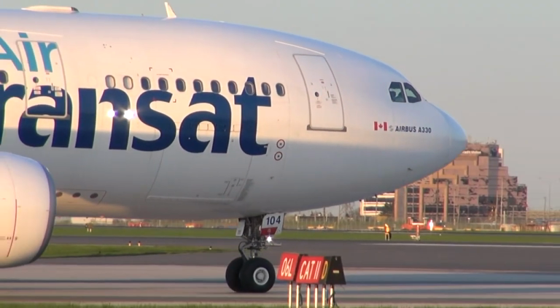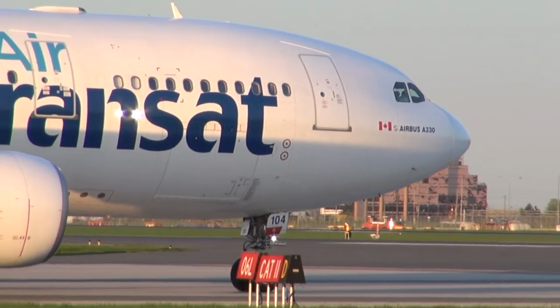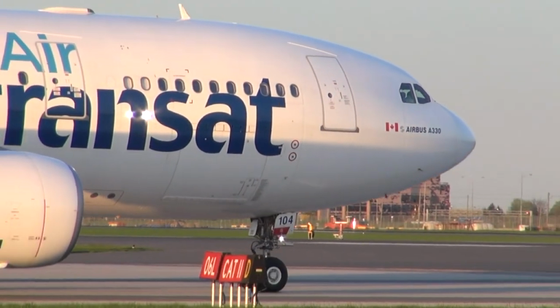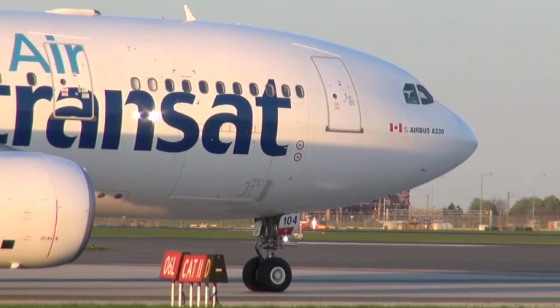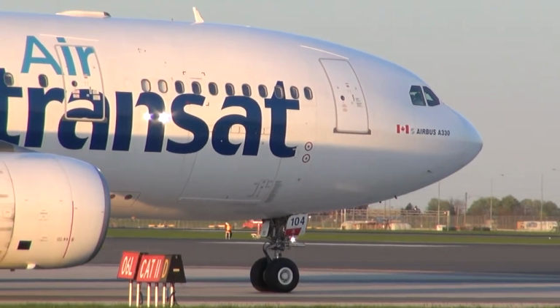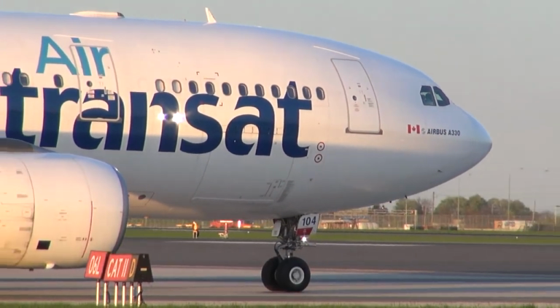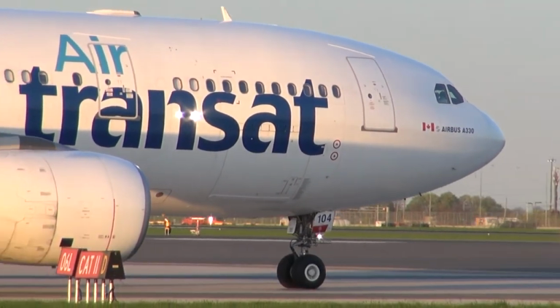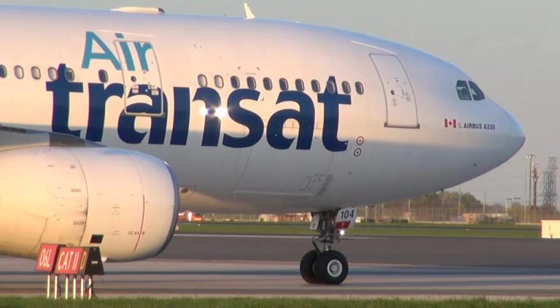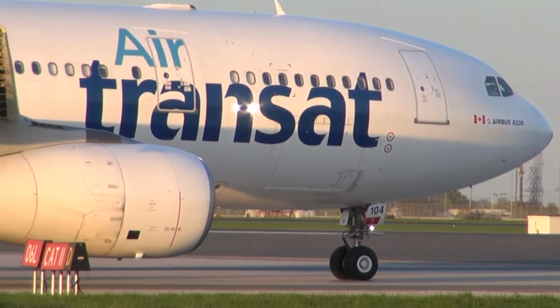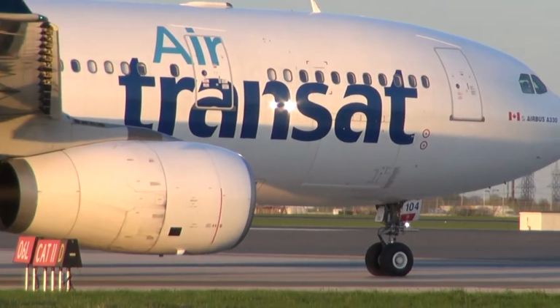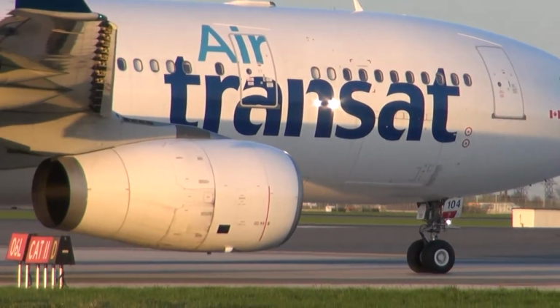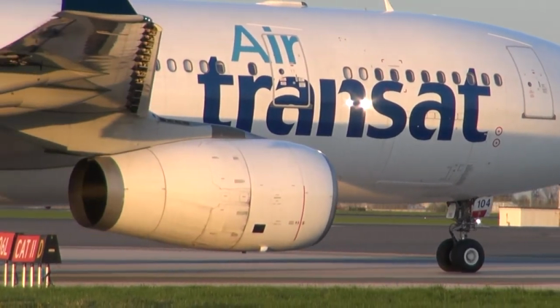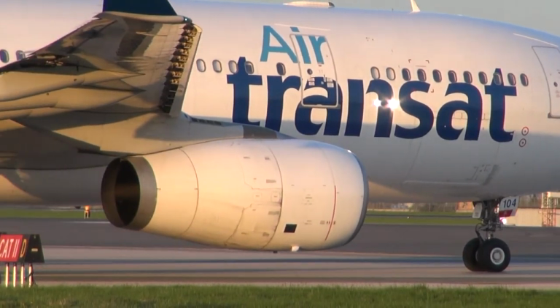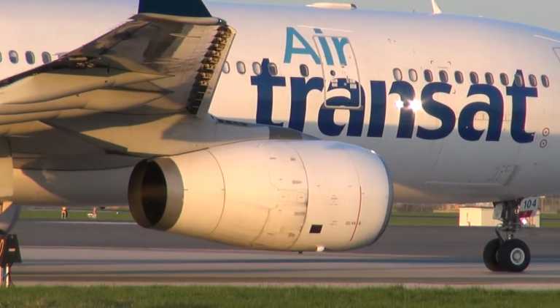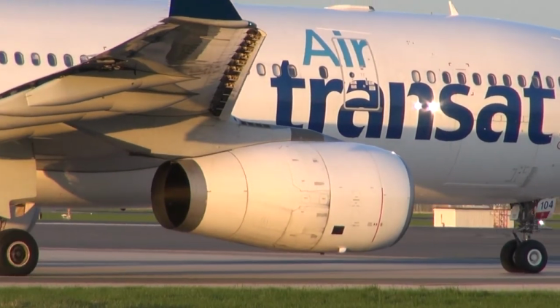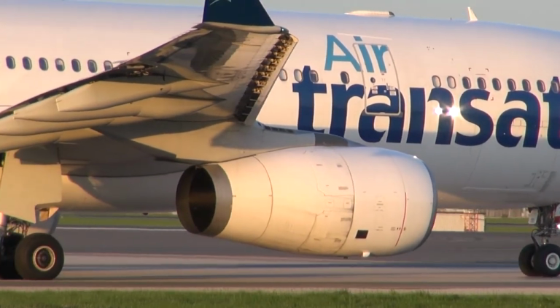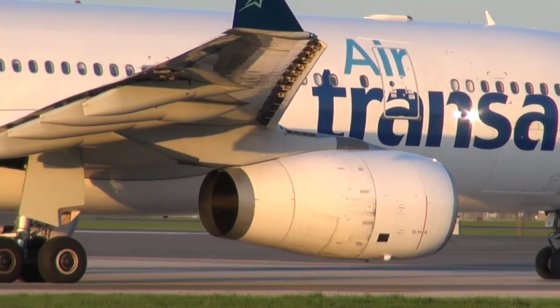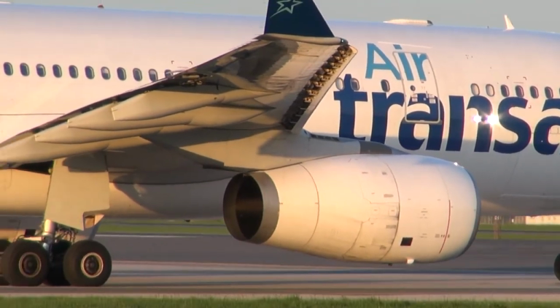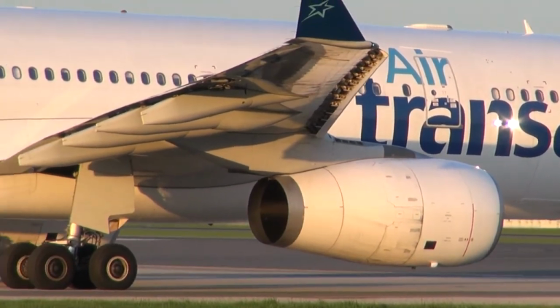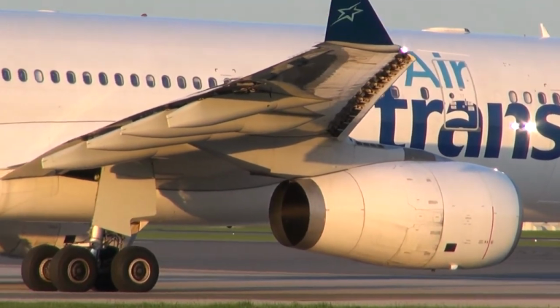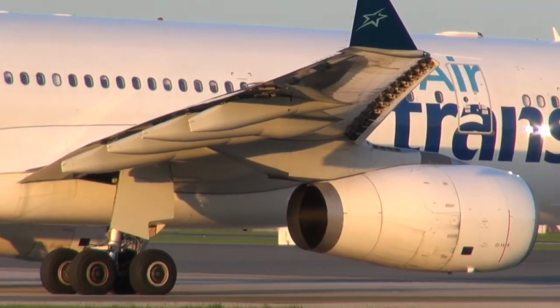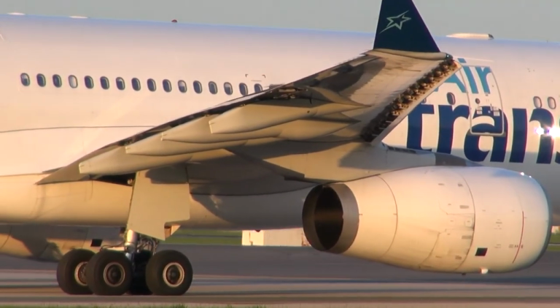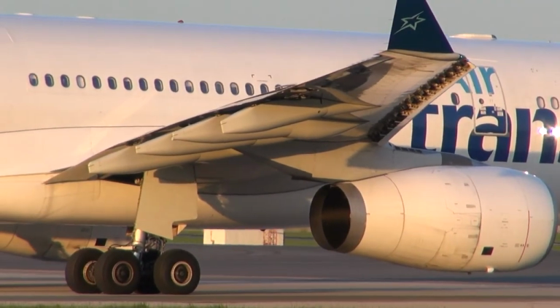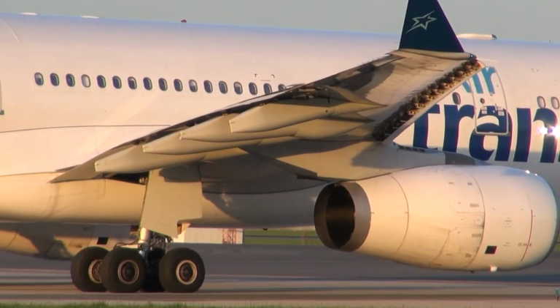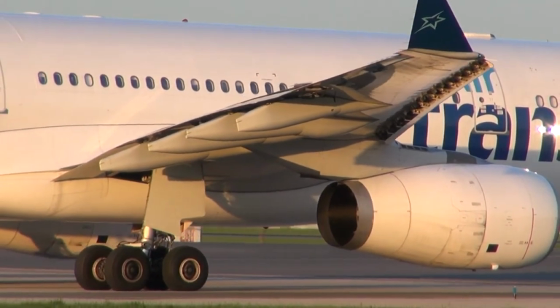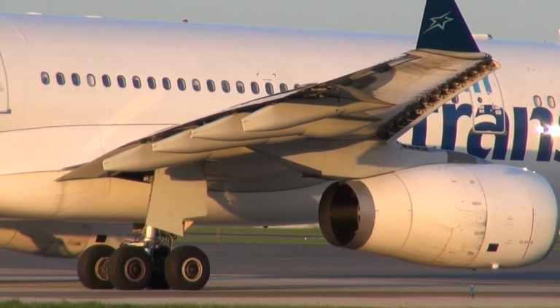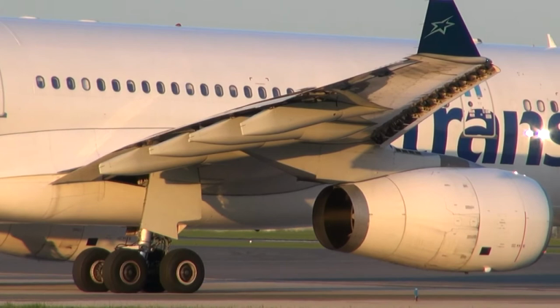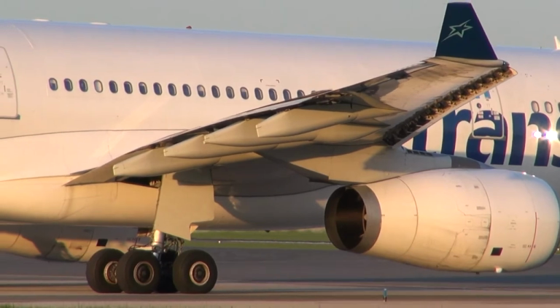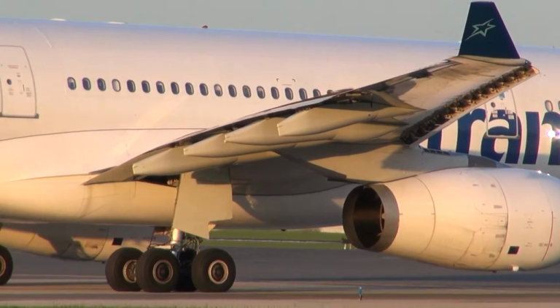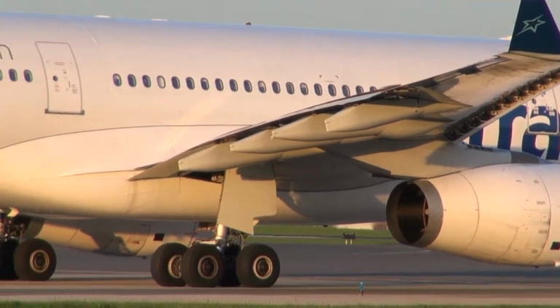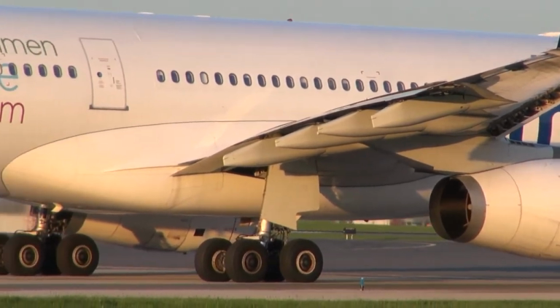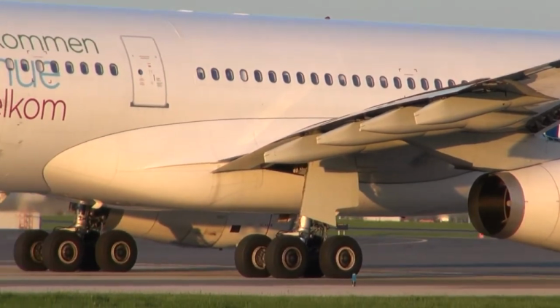CMD turn, 2-2, cleared for takeoff, 6-1. 2-4-D, got 6 left there, turns out 7-2.